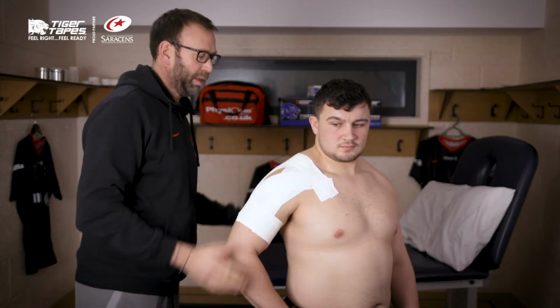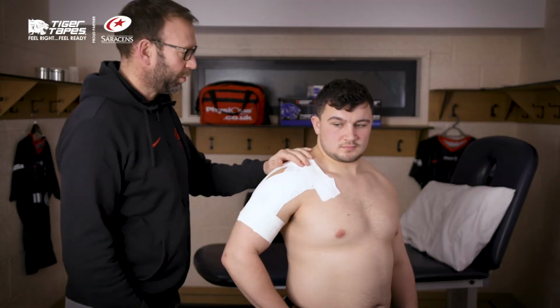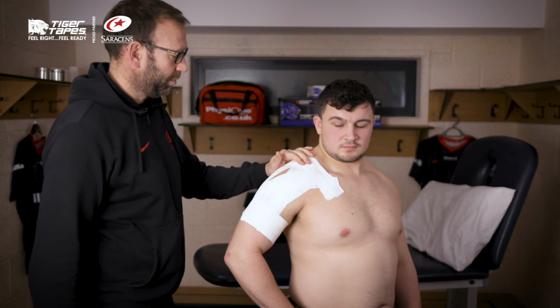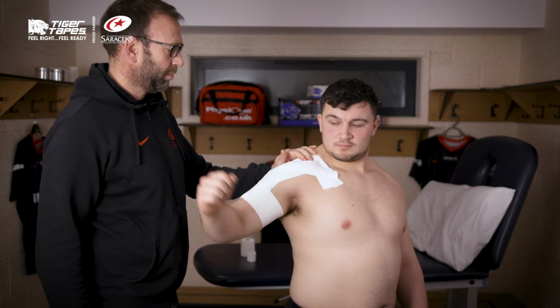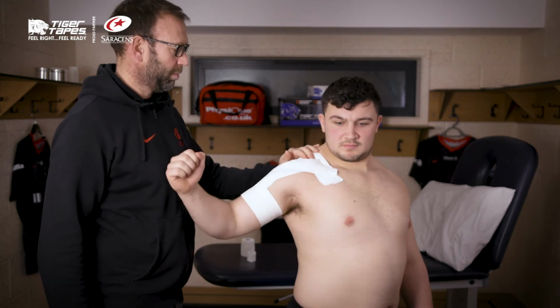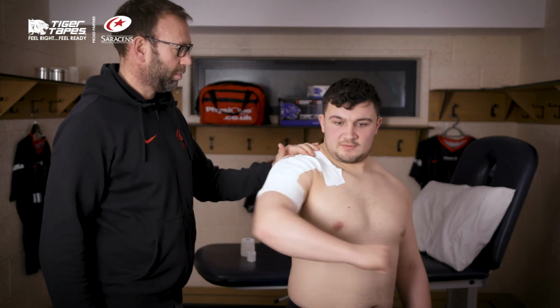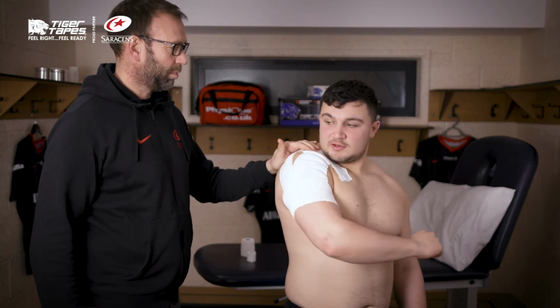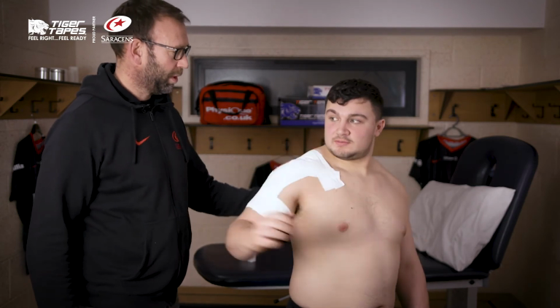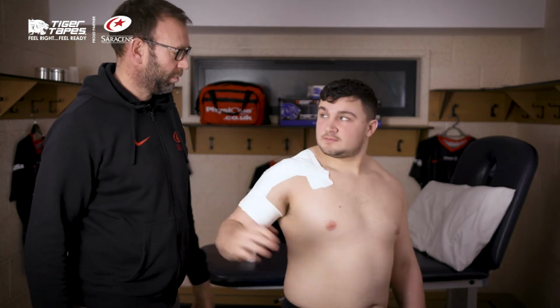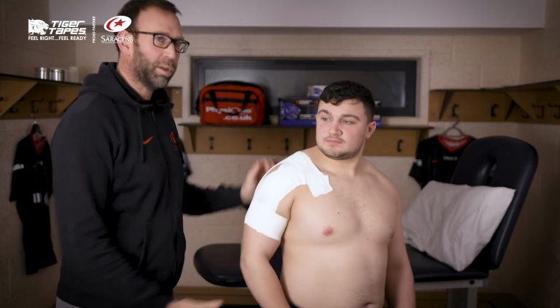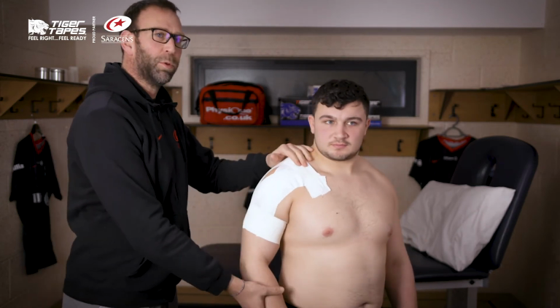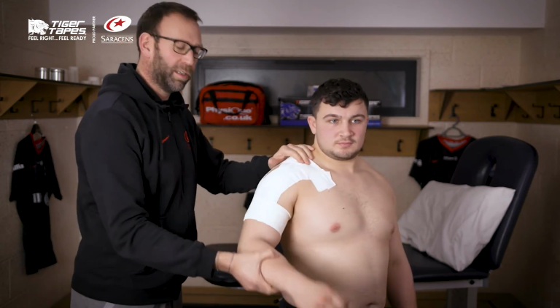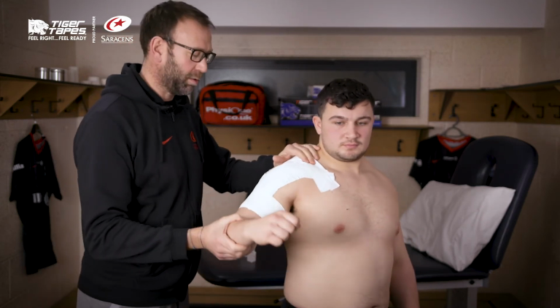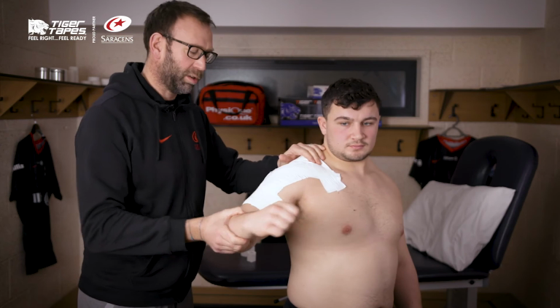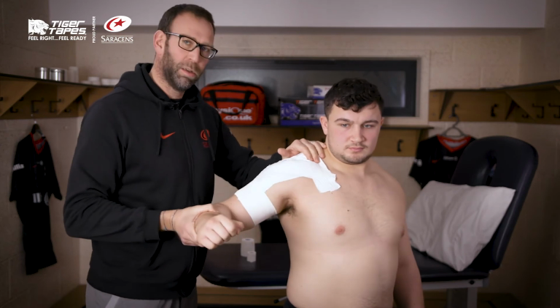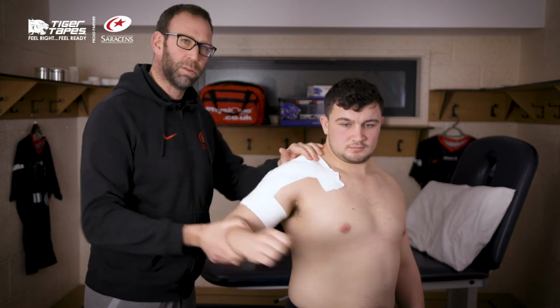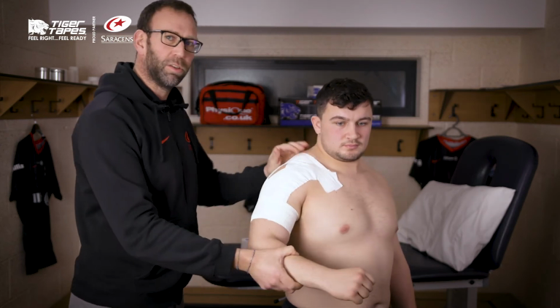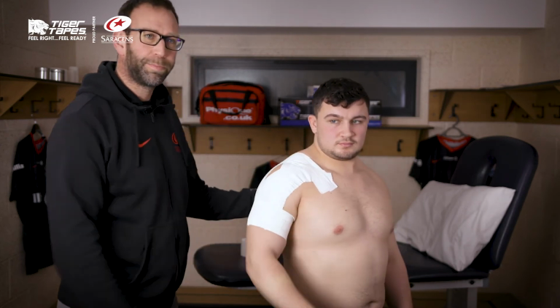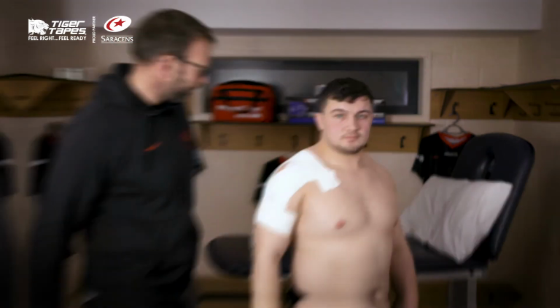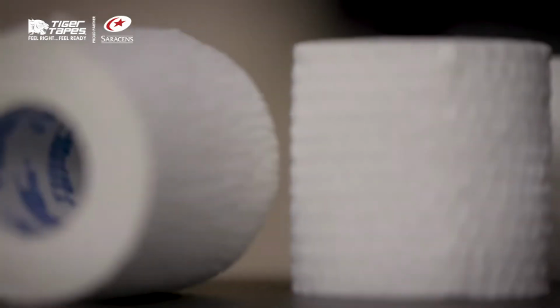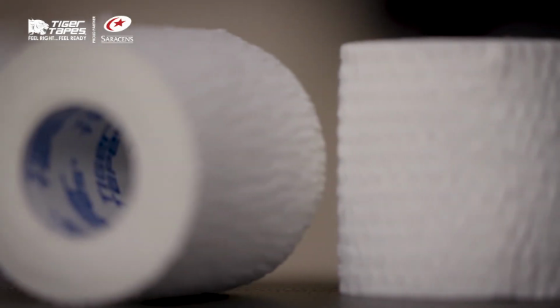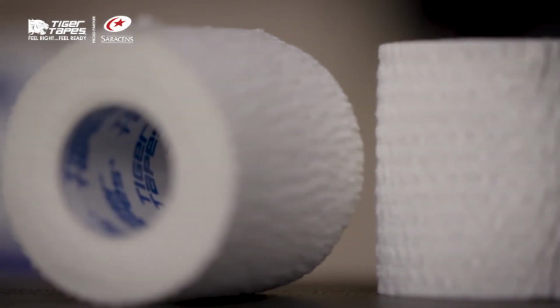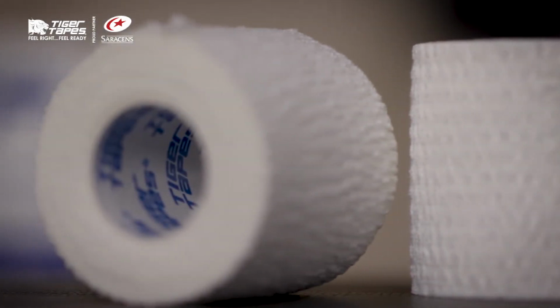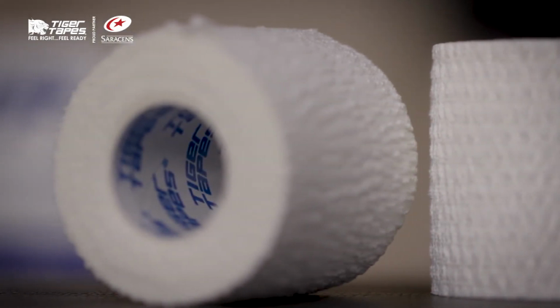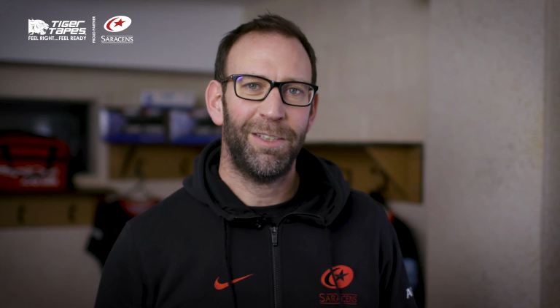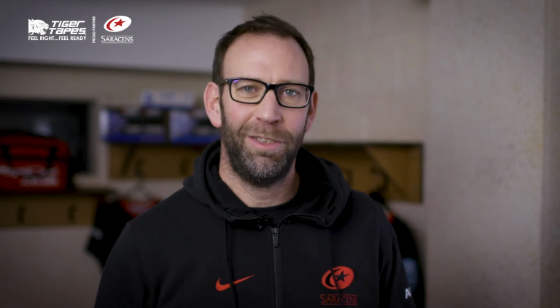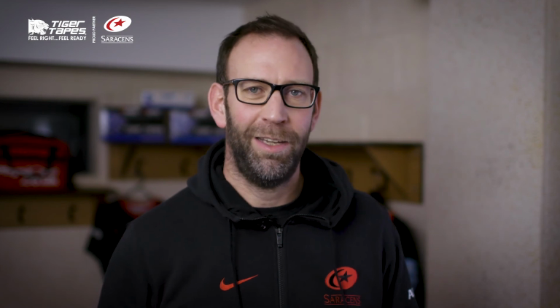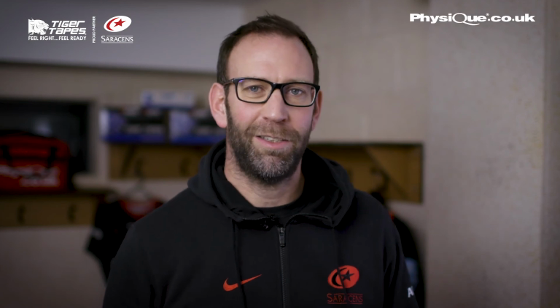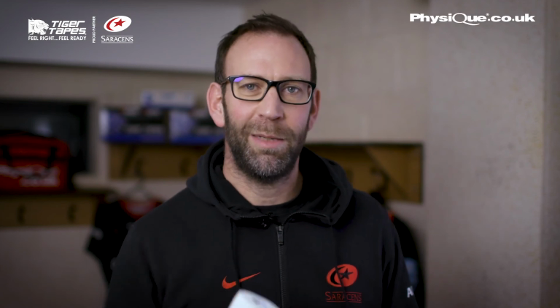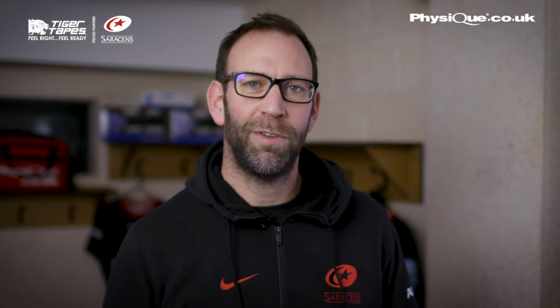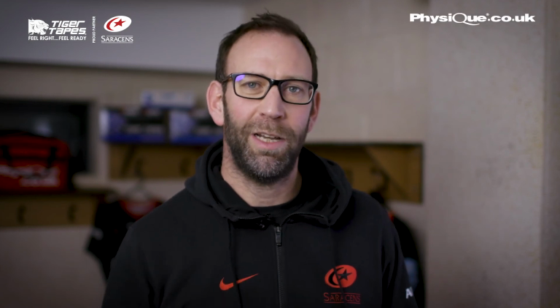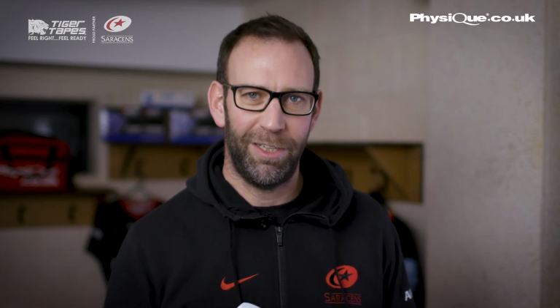How does that feel Sam? No, it feels pretty good. So it's nice and supported into external rotation and horizontal extension. Thanks for watching. The Tiger Tapes are all available at Physique.